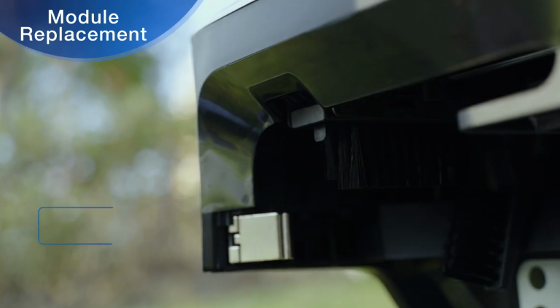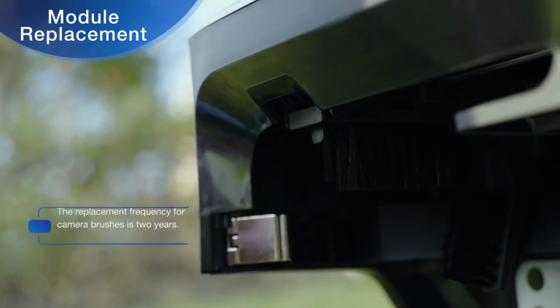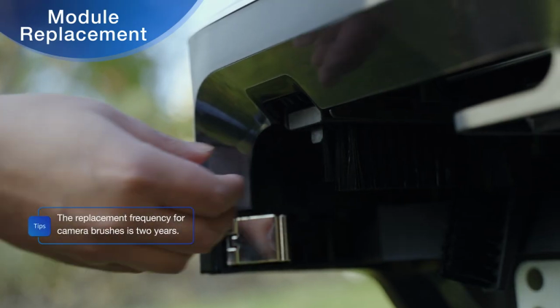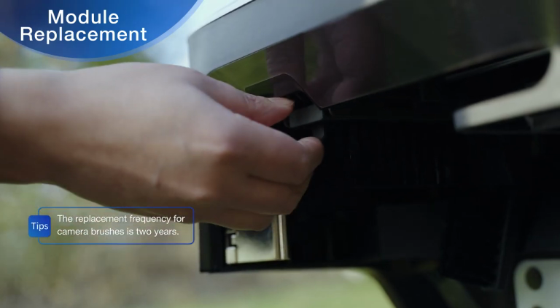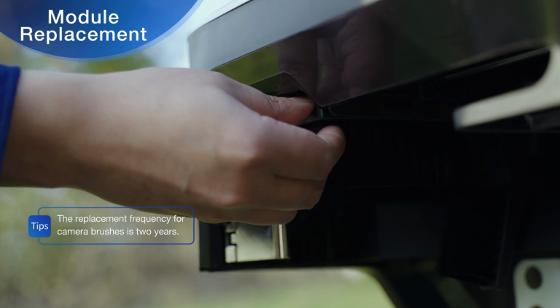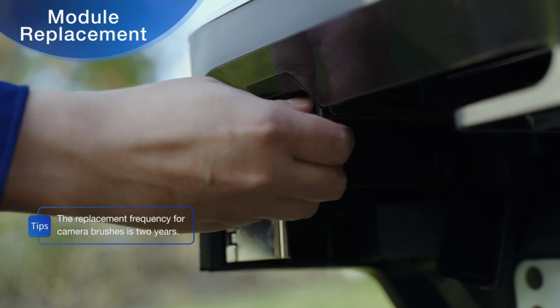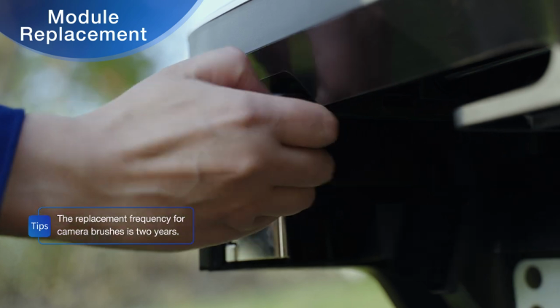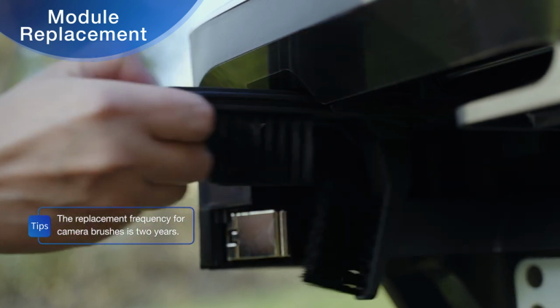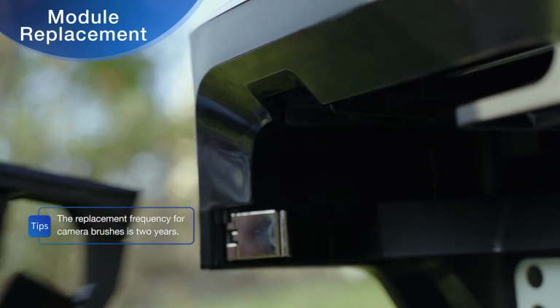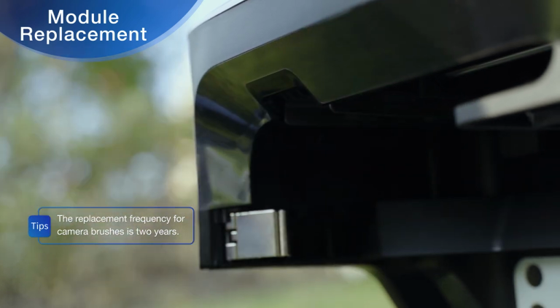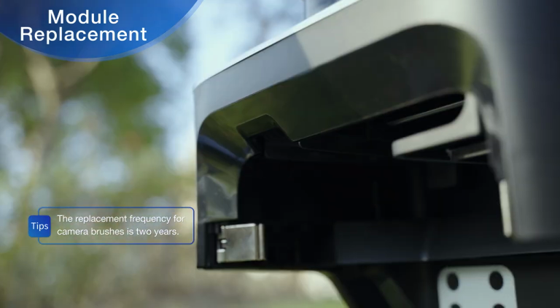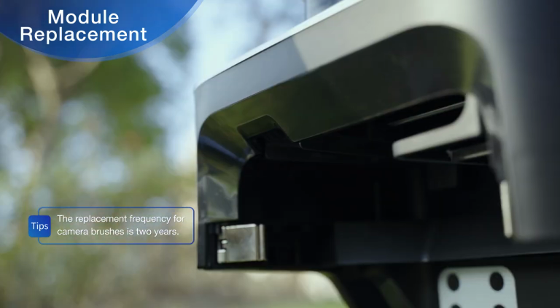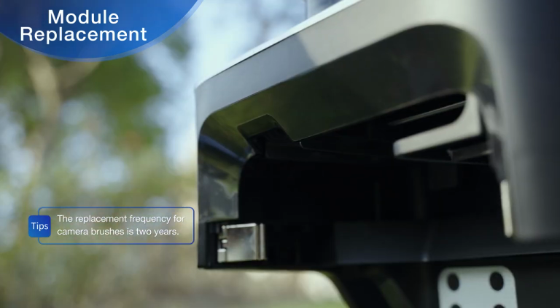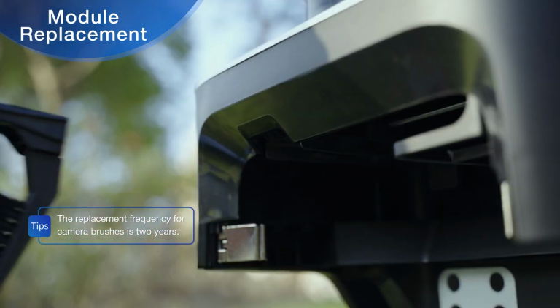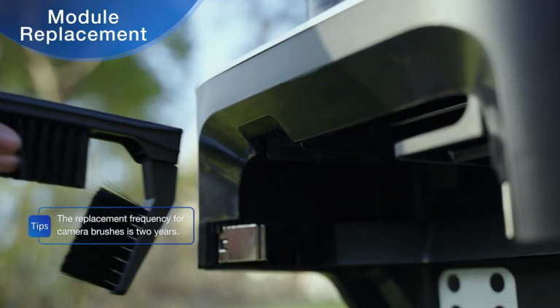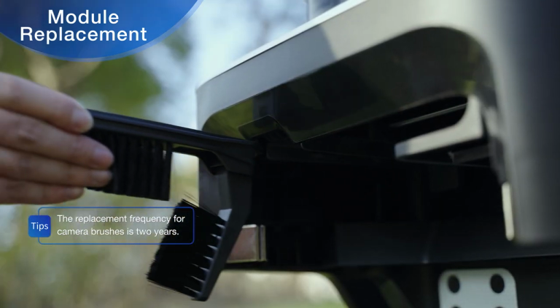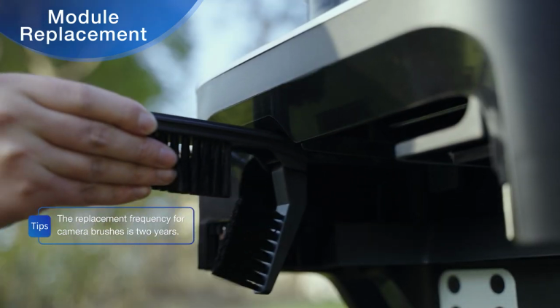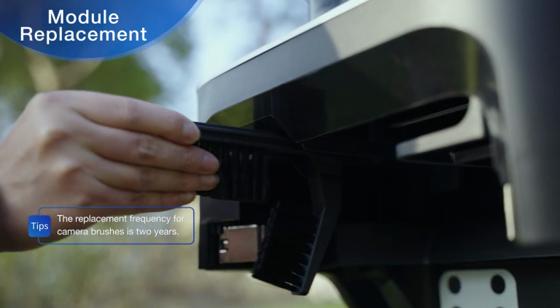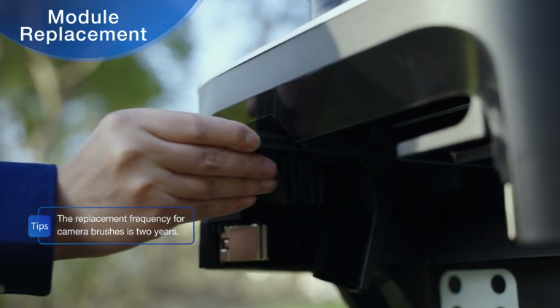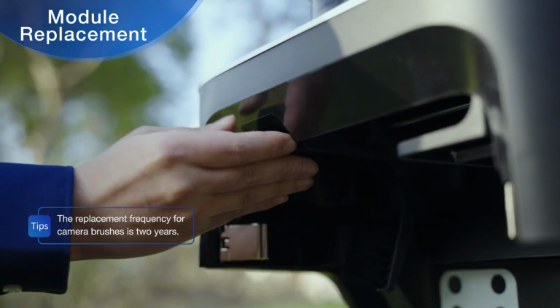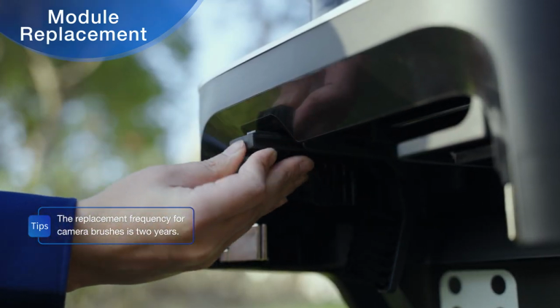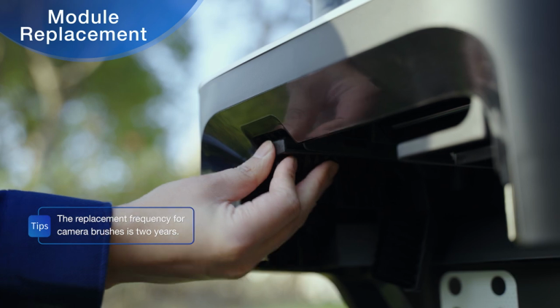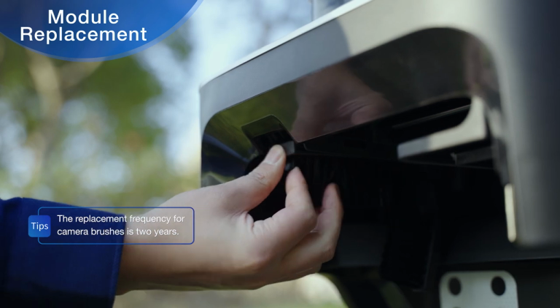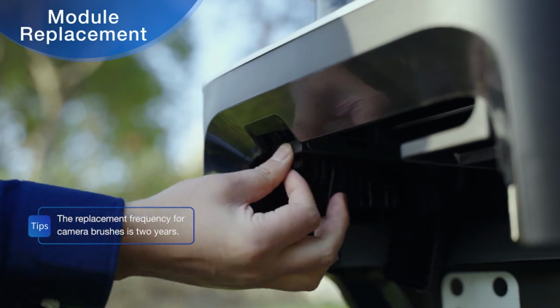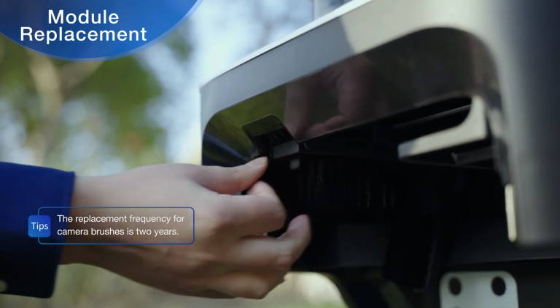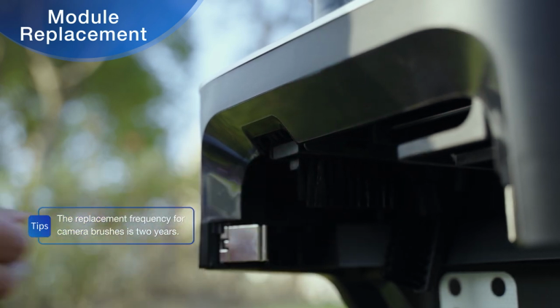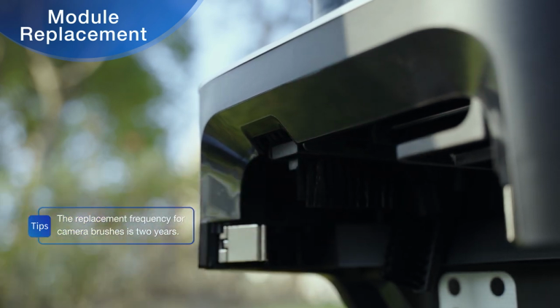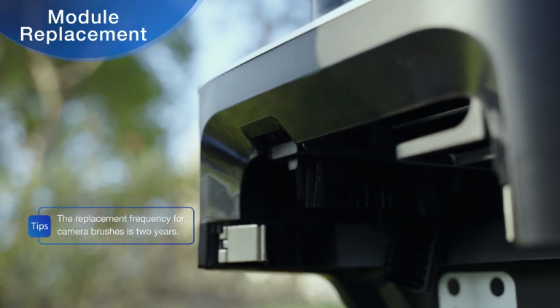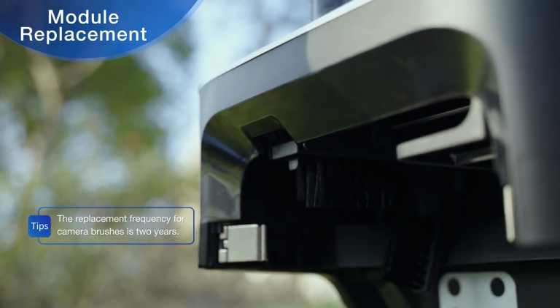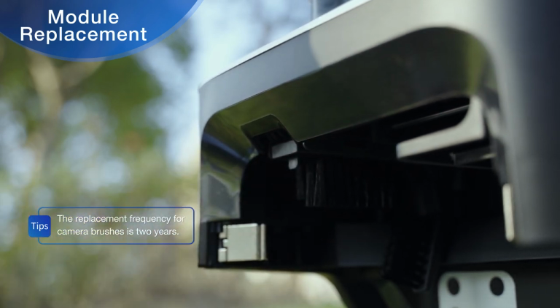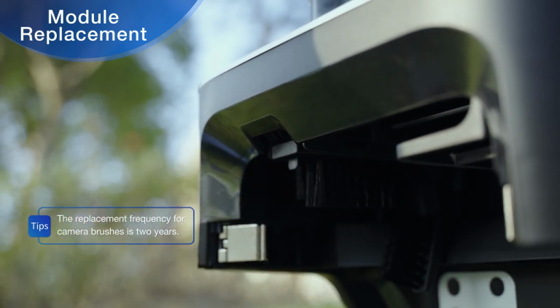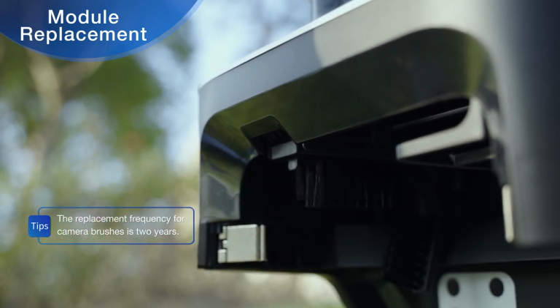Grasp the hook on the old camera brush and pull it out. Slide the new camera brush into place along the slot. A click indicates that the brush is fitted into place.